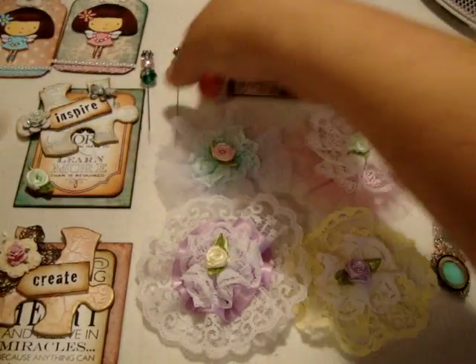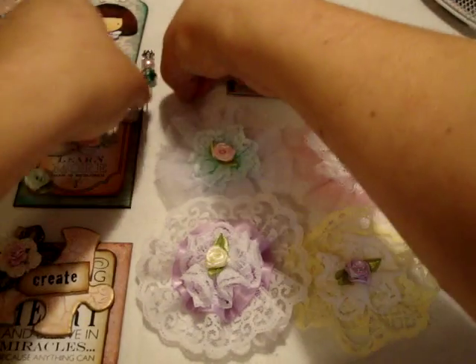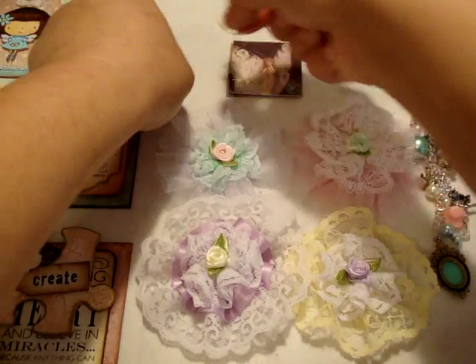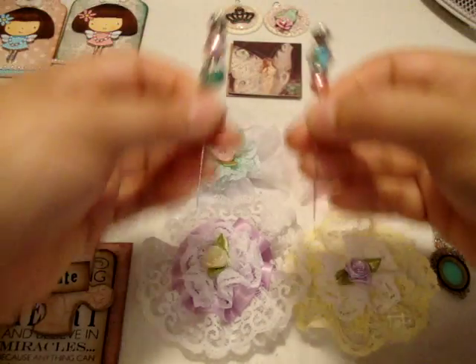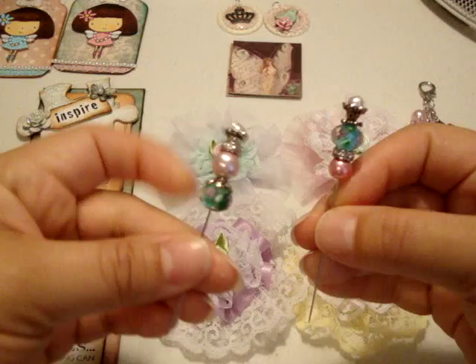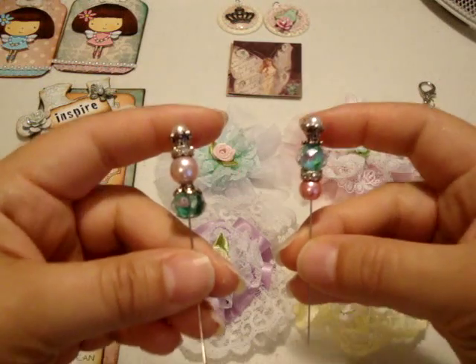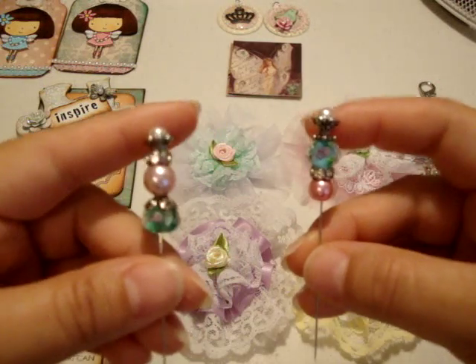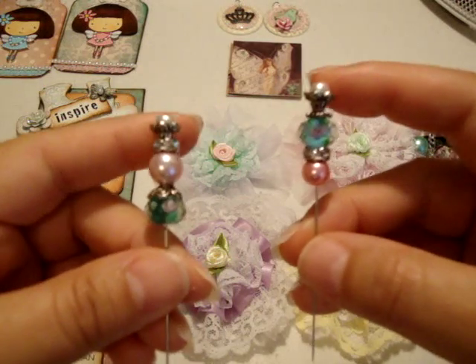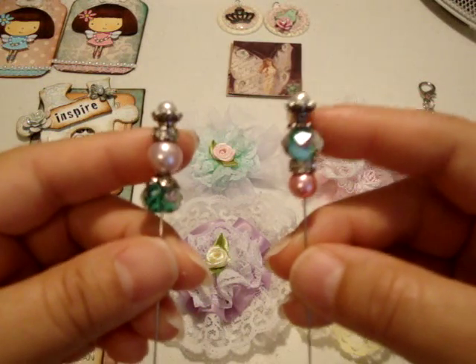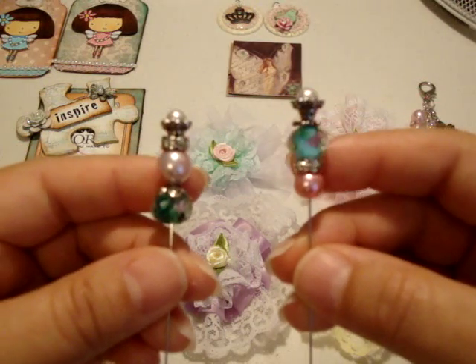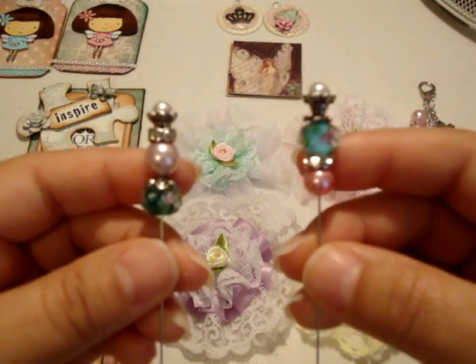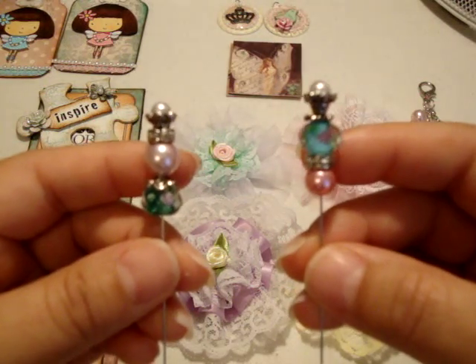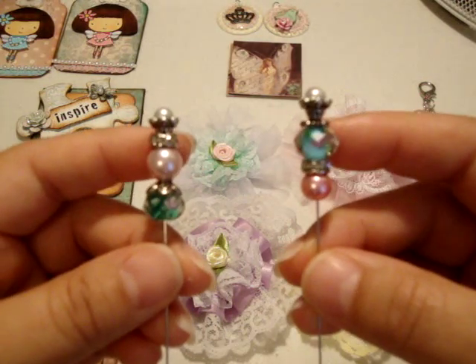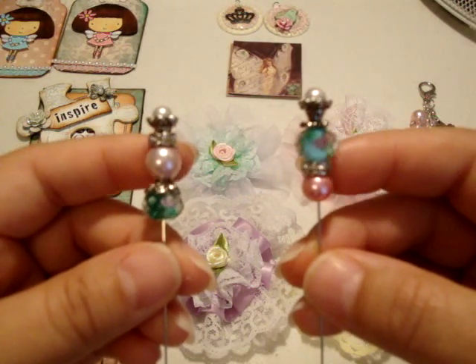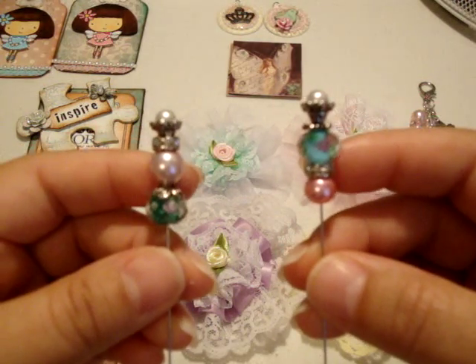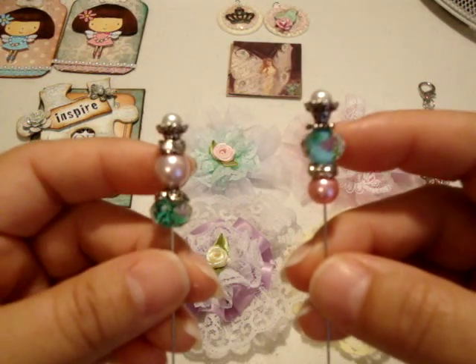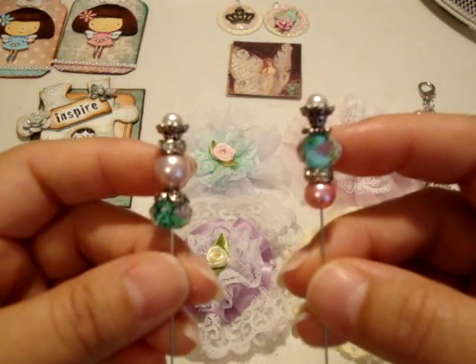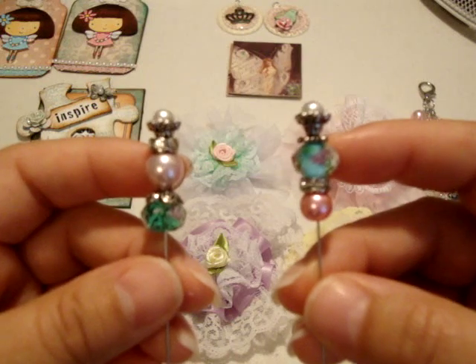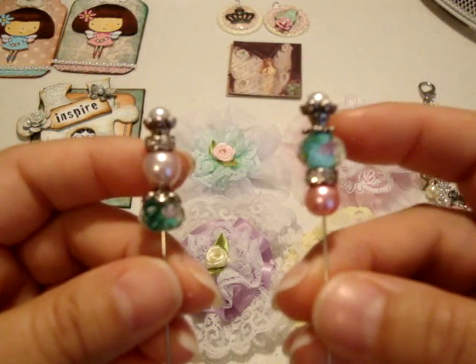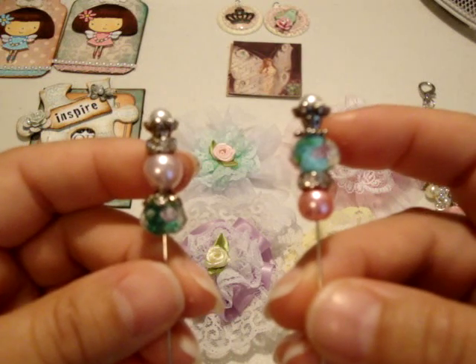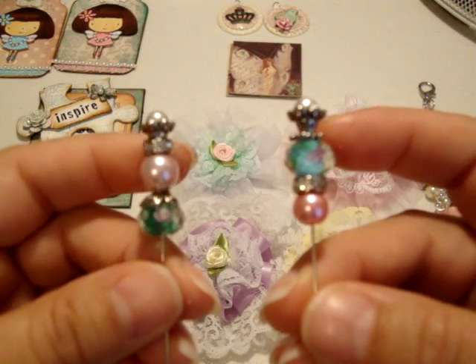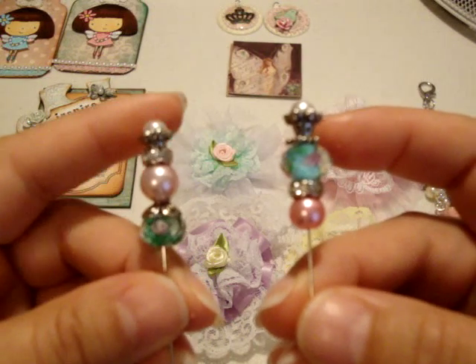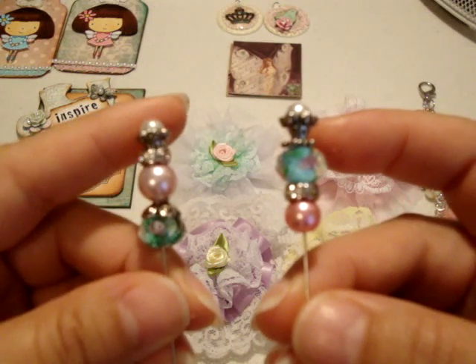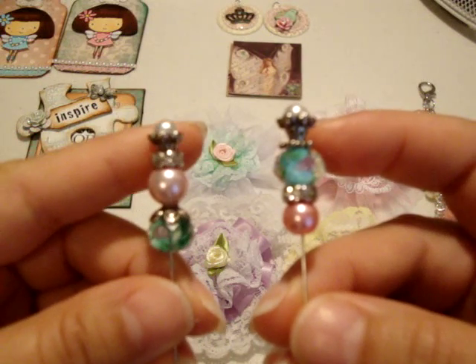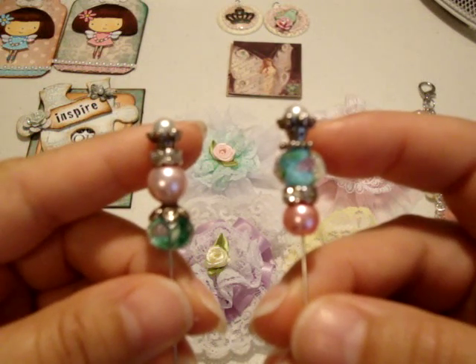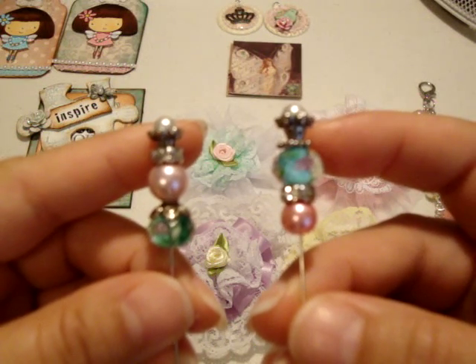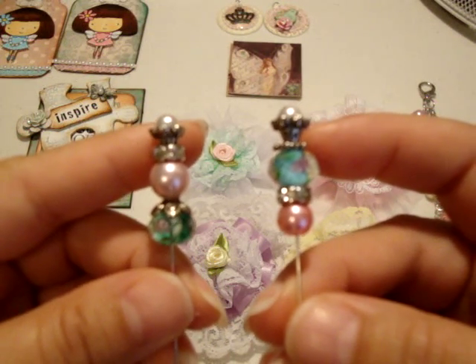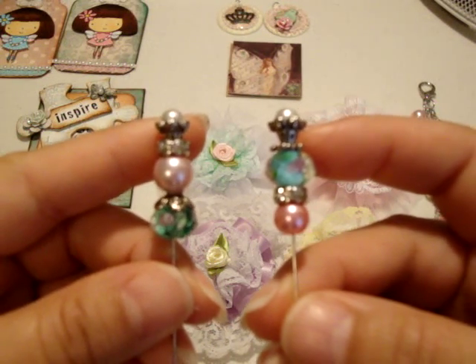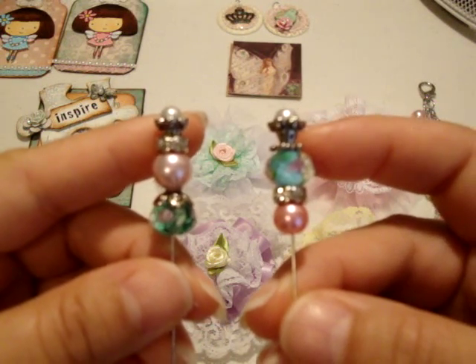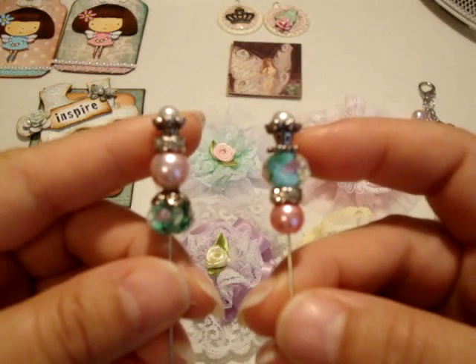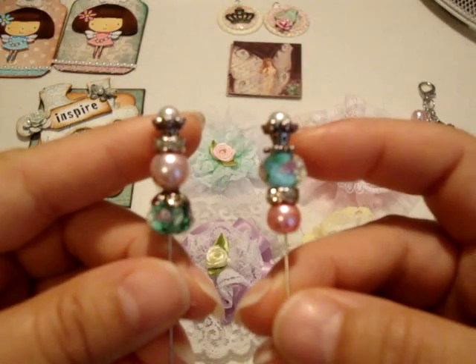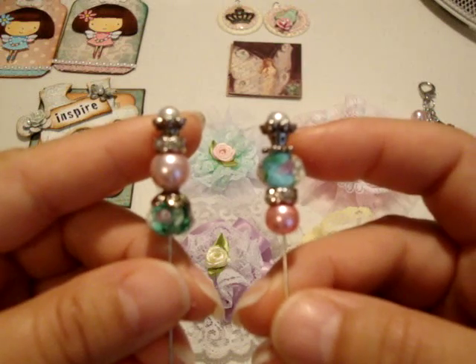My stick pins are just different glass beads and pearls and some rondelles and spacers and bead caps, and these are leftover corsage pins from my wedding.